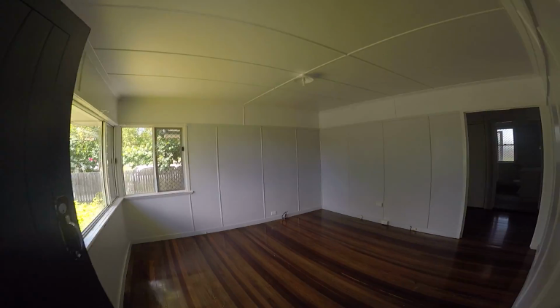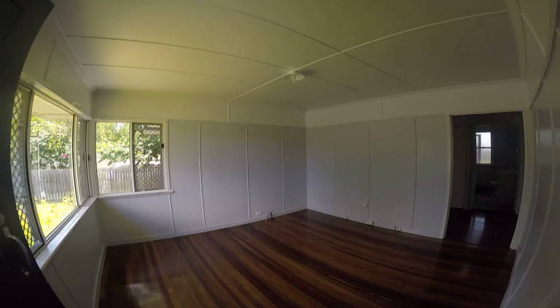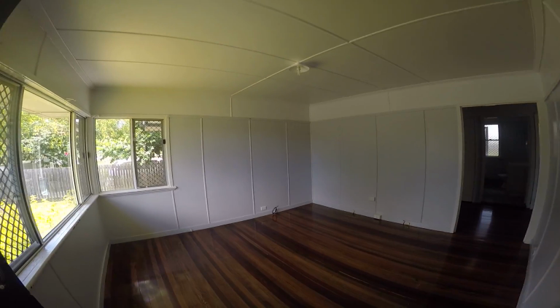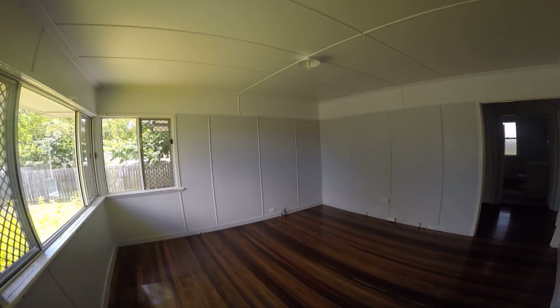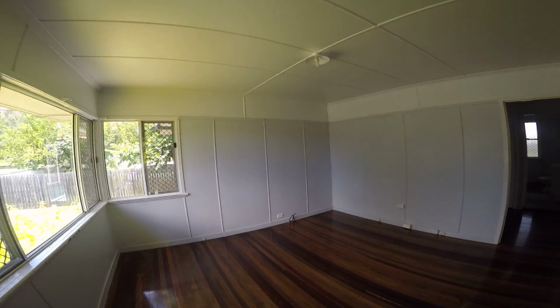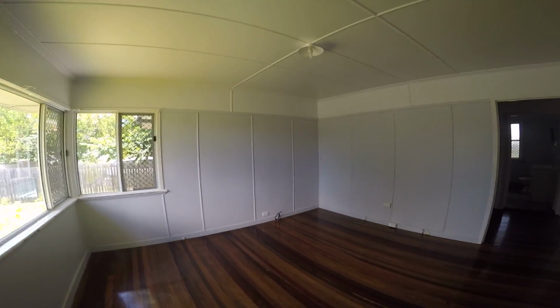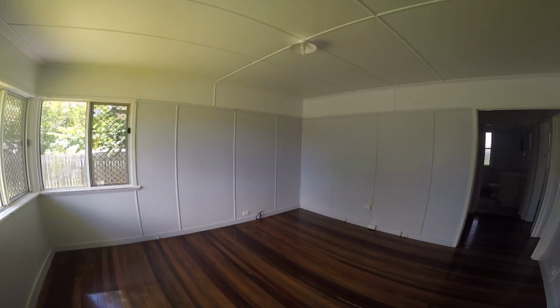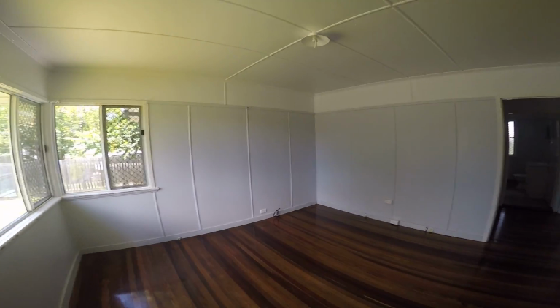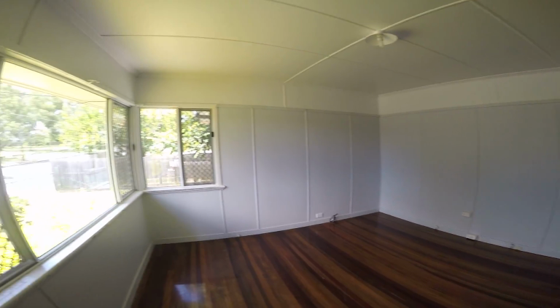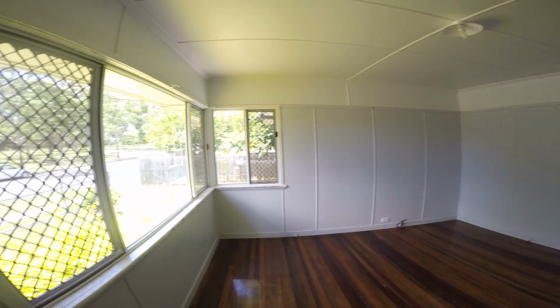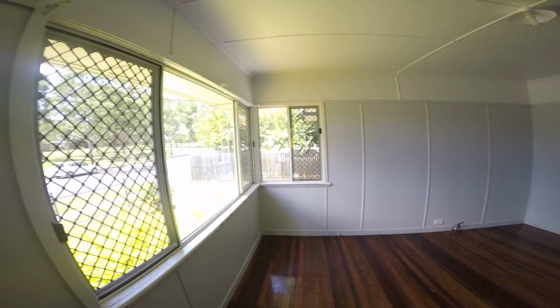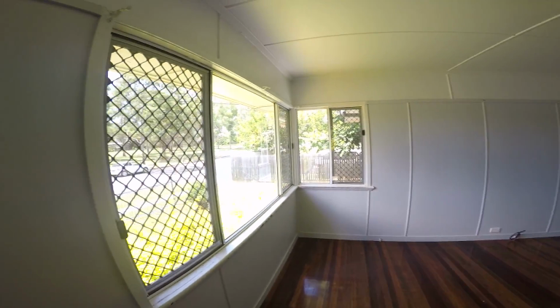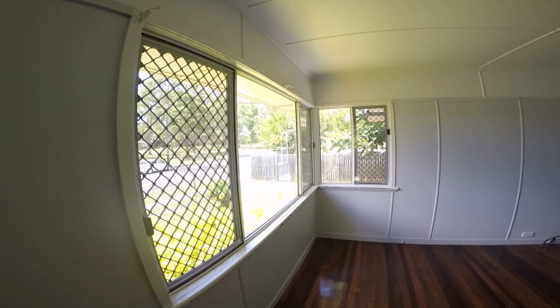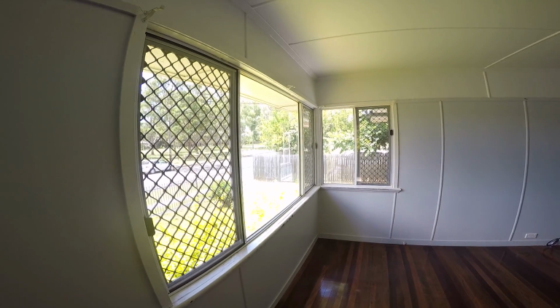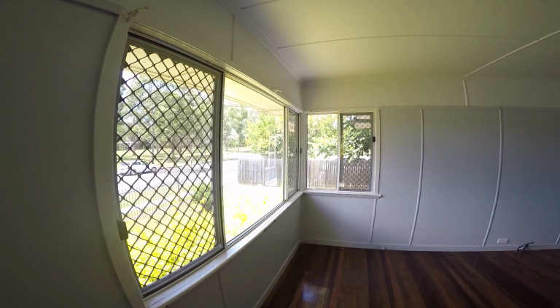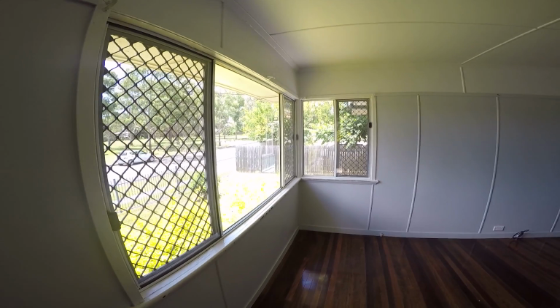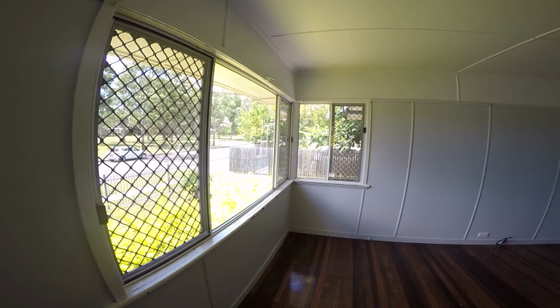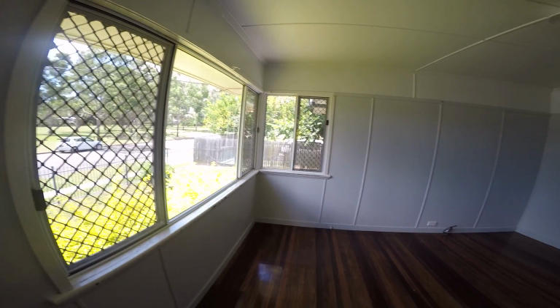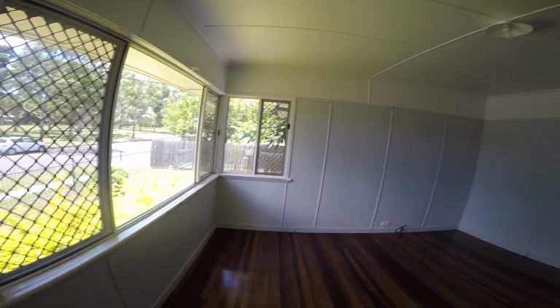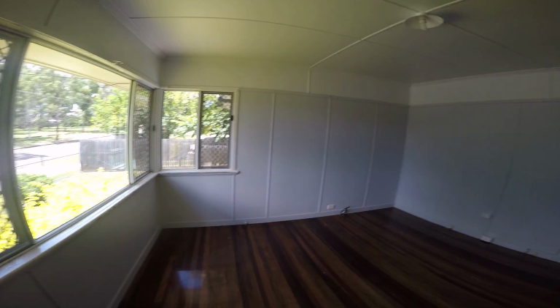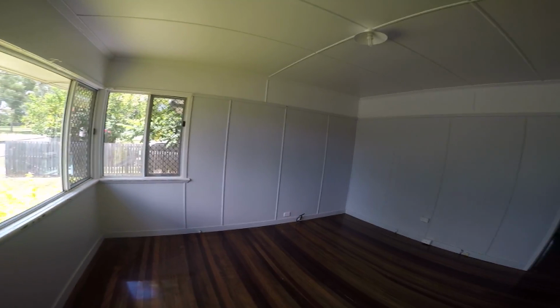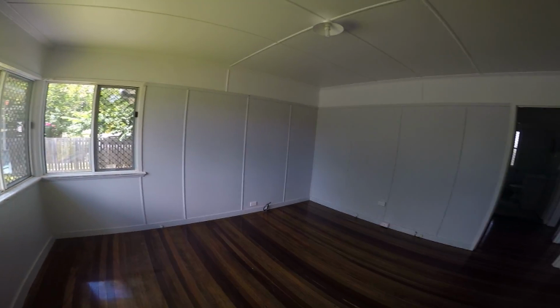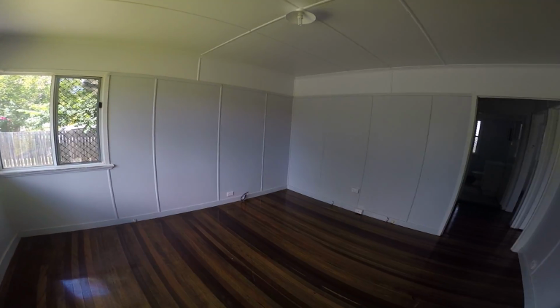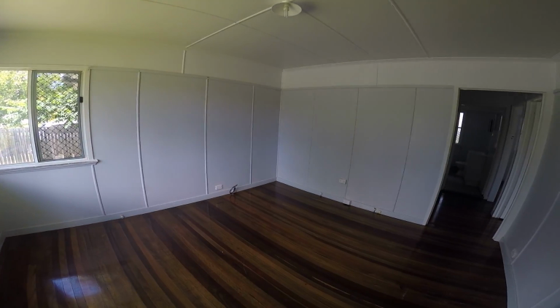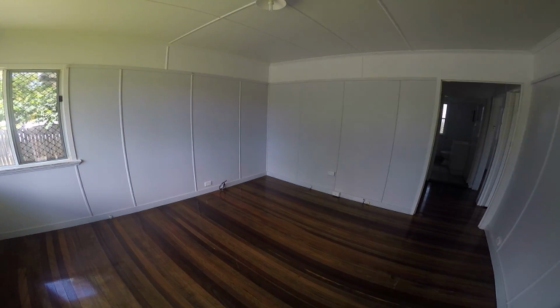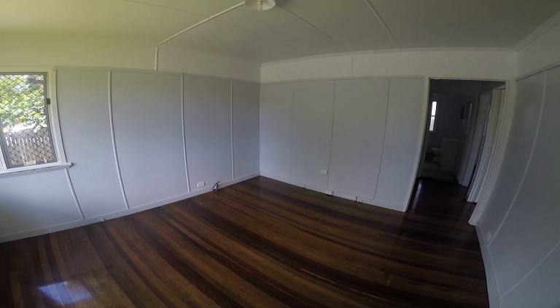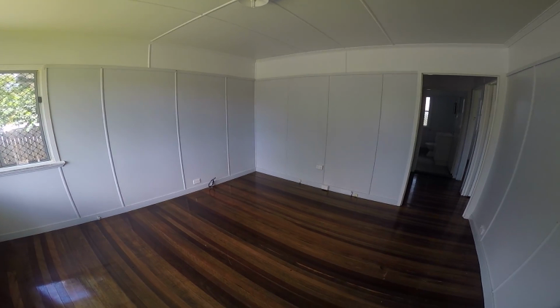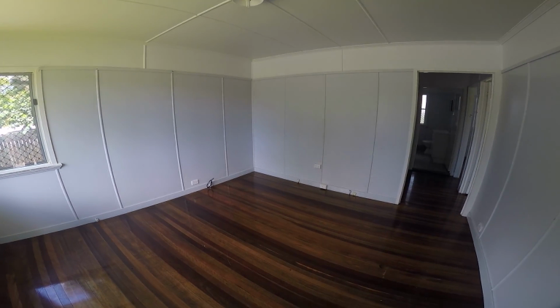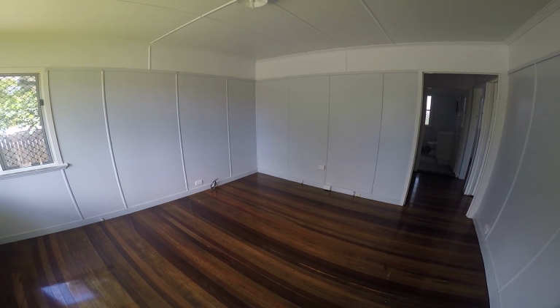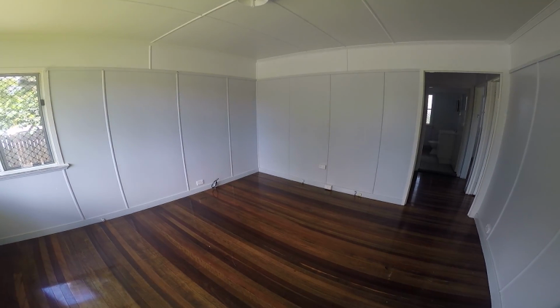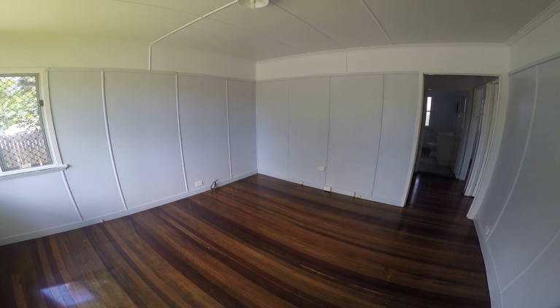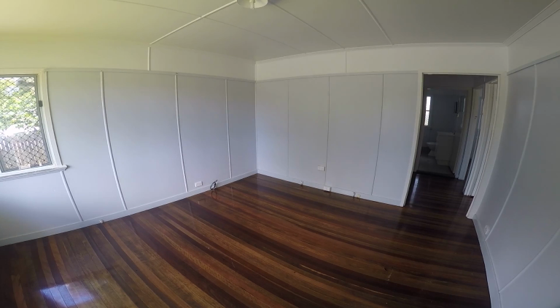Enter into the living area. One of the first things you'll notice — security screens on all the windows and the doors, and nice polished floors that feature throughout the property.